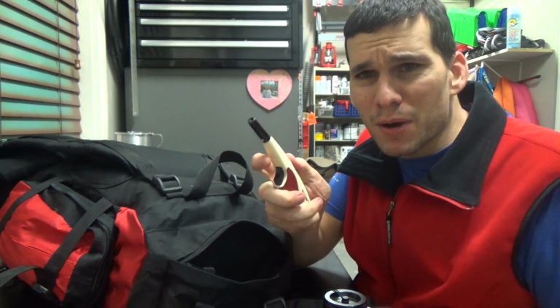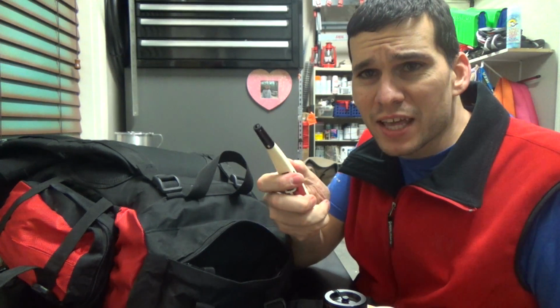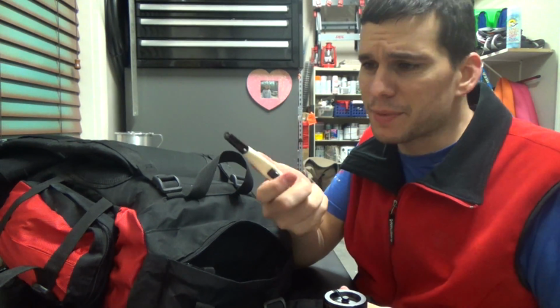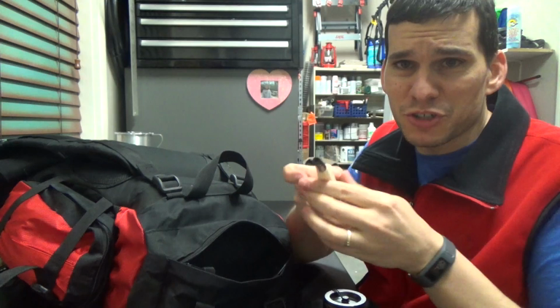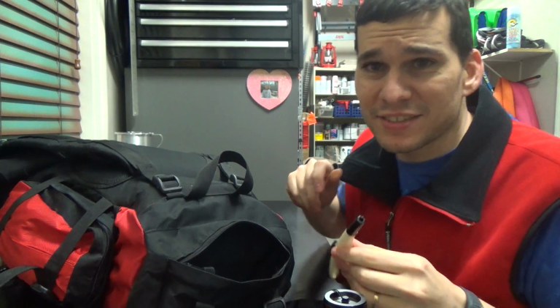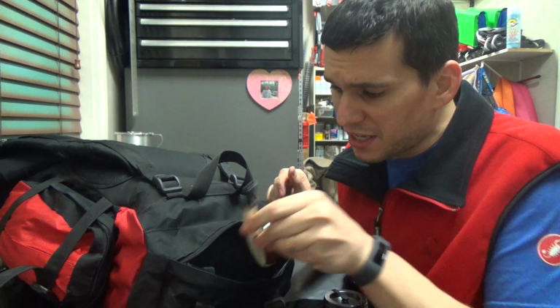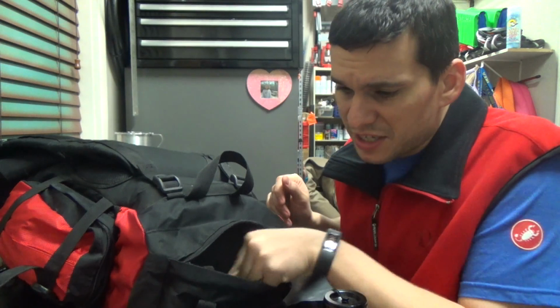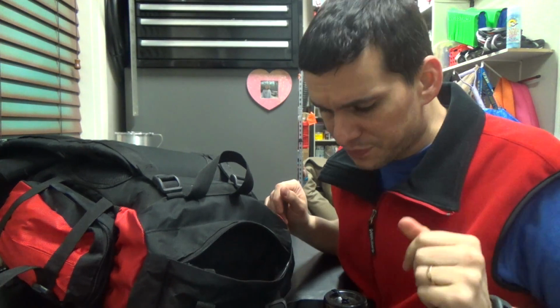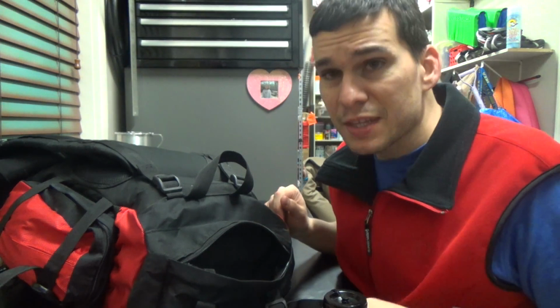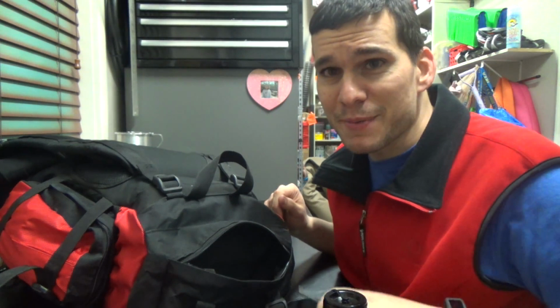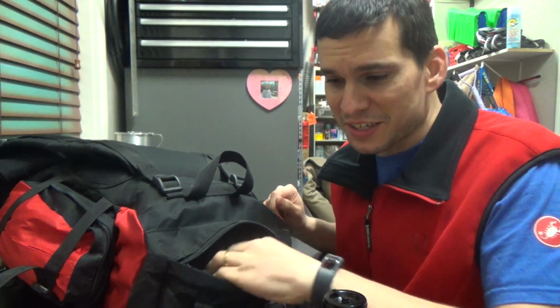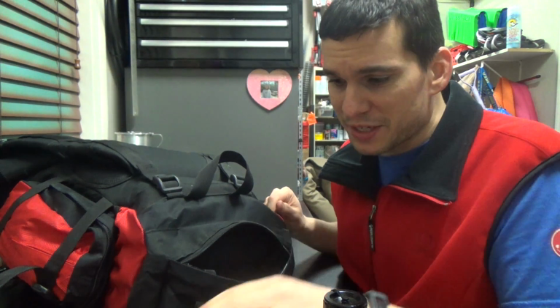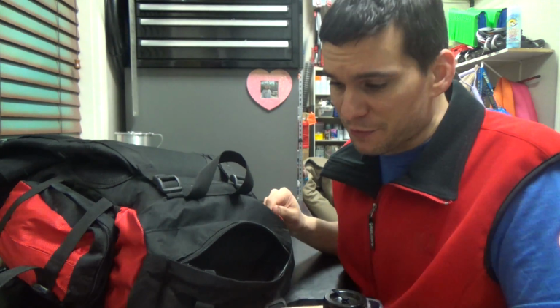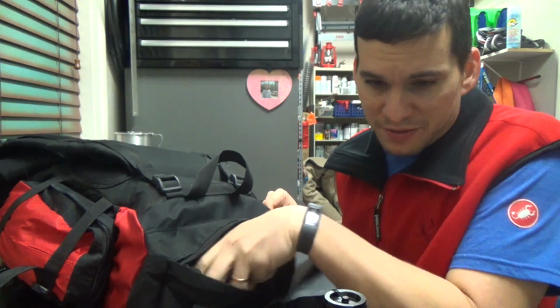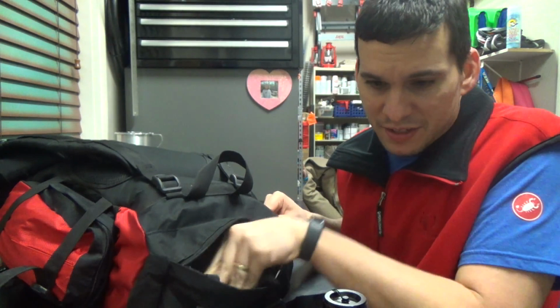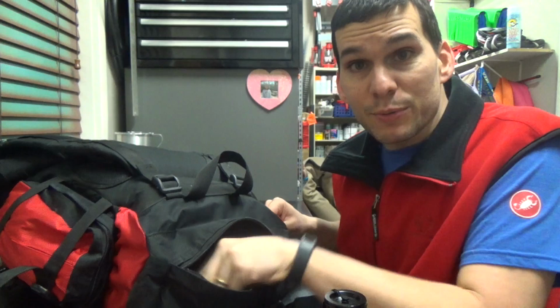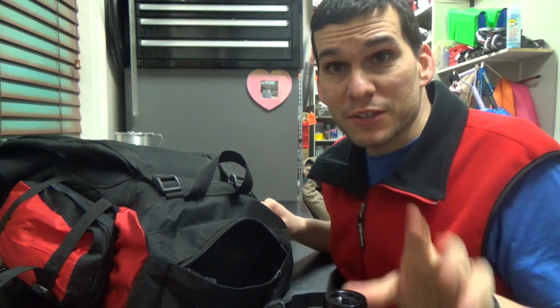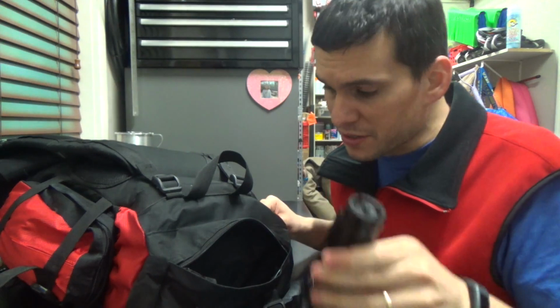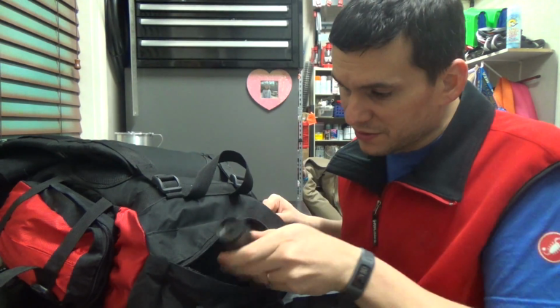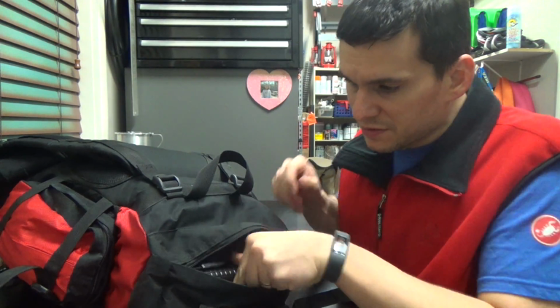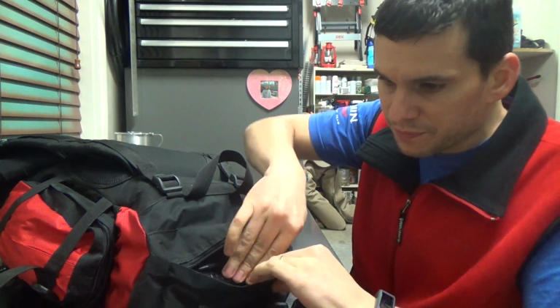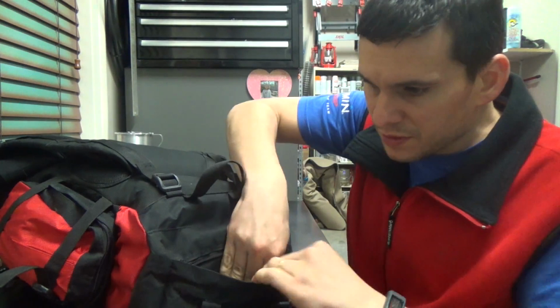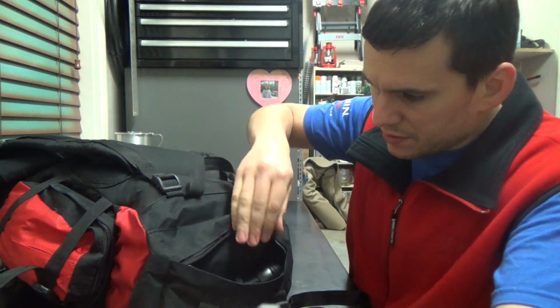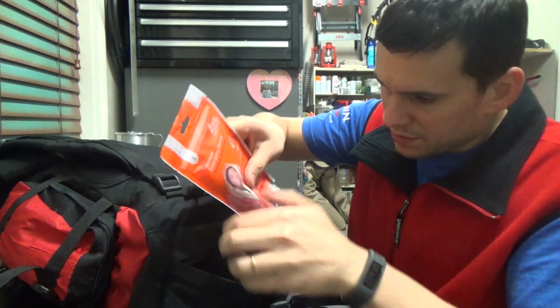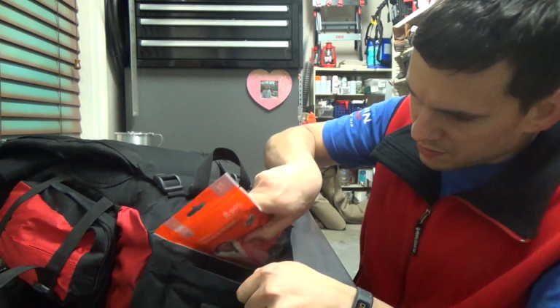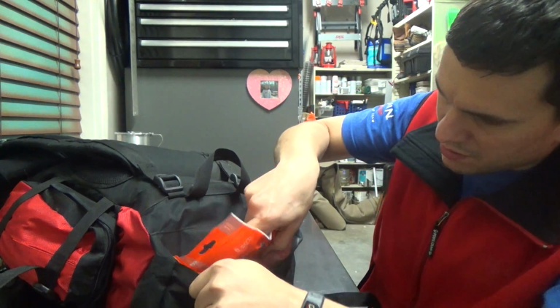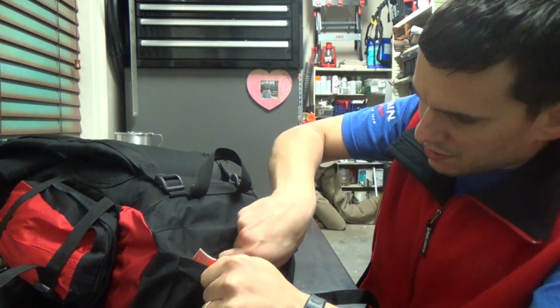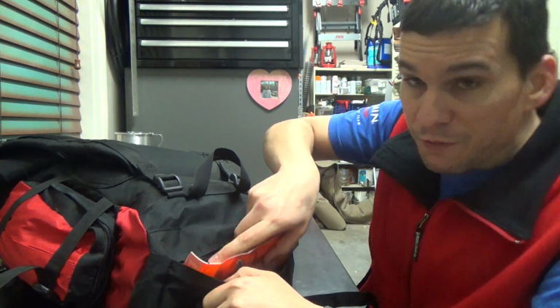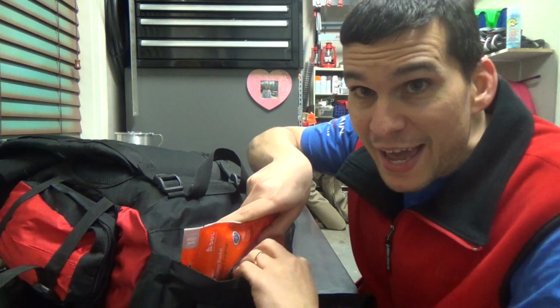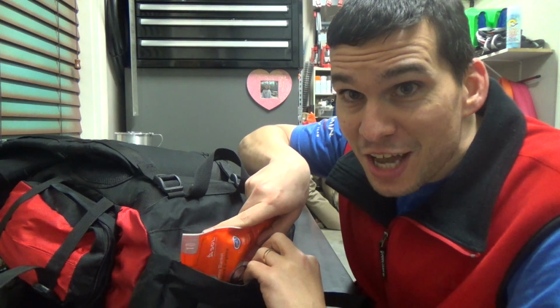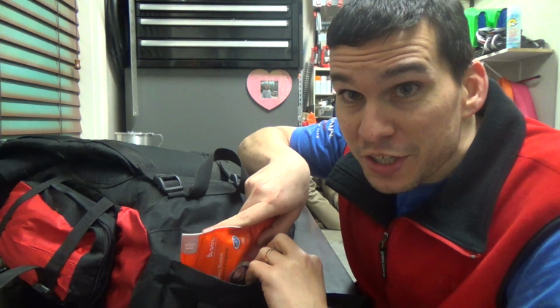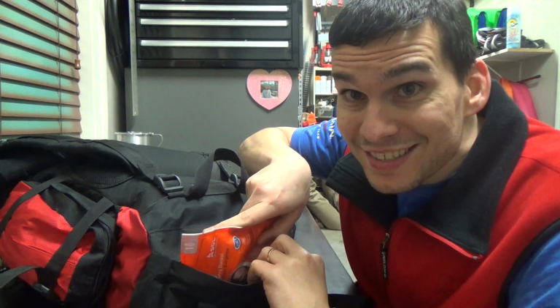There's also this humongous lighter - I'm not really sure why it's so big, I think my son might have stuck it in there, but it's in there for now and it will definitely work. I'll finish packing this up and then we'll go inside the main compartment.